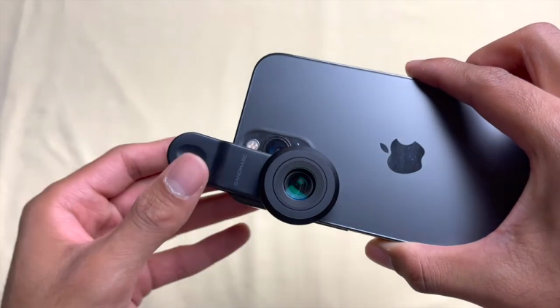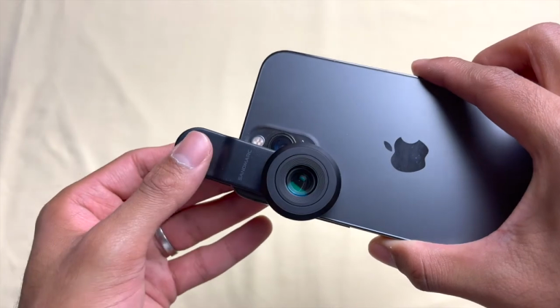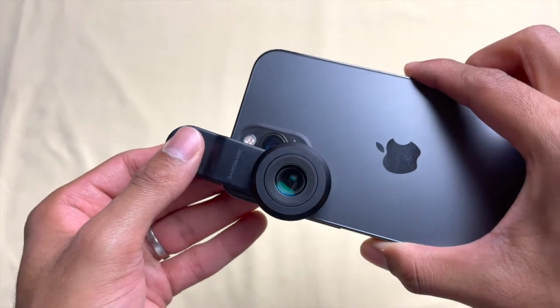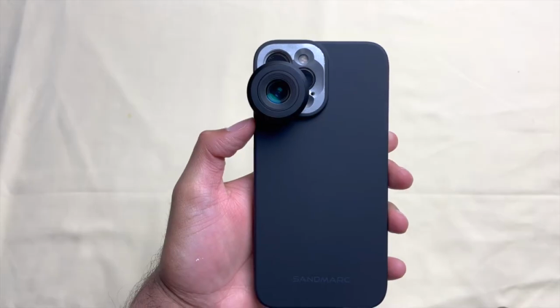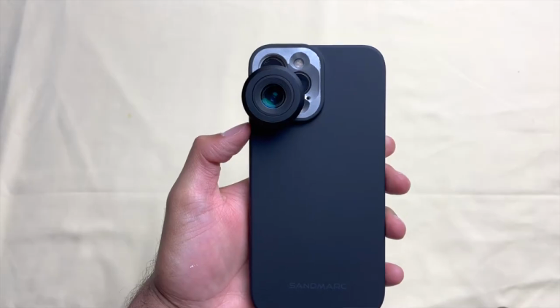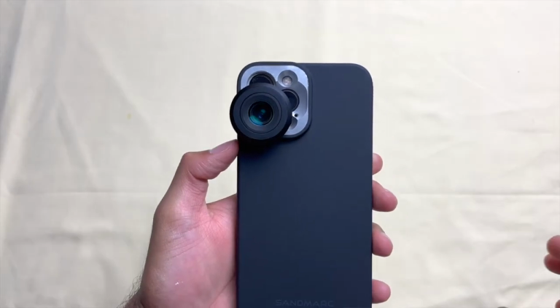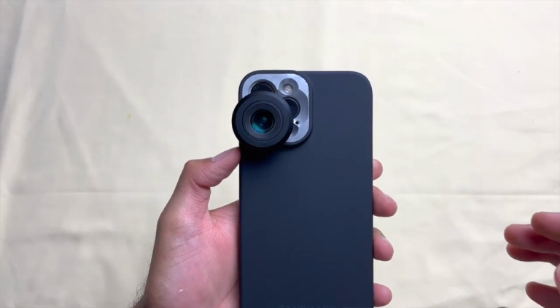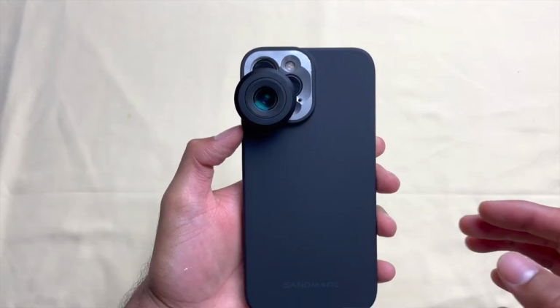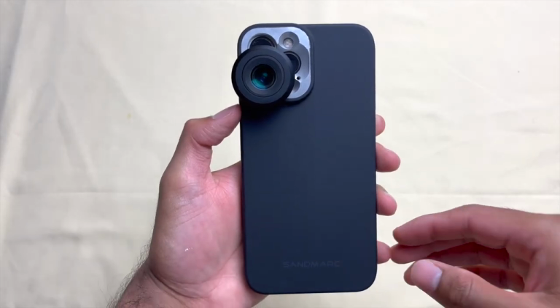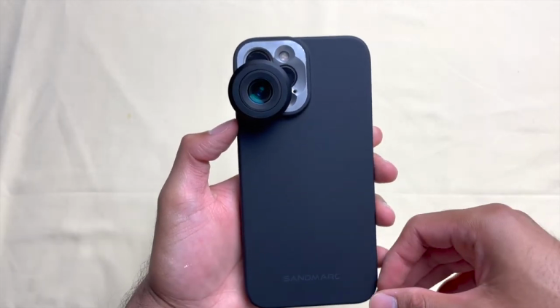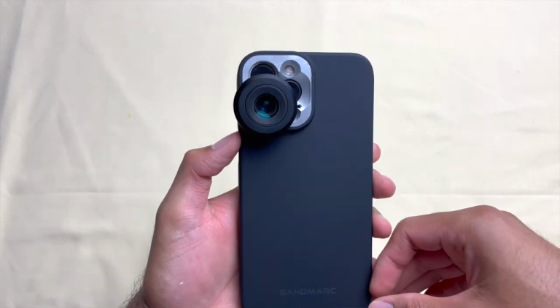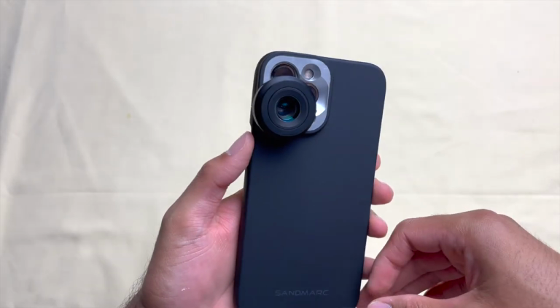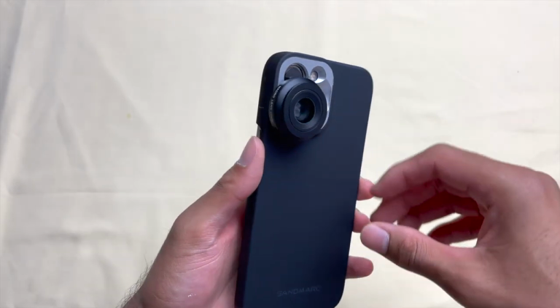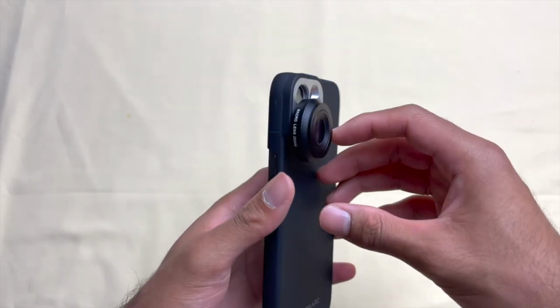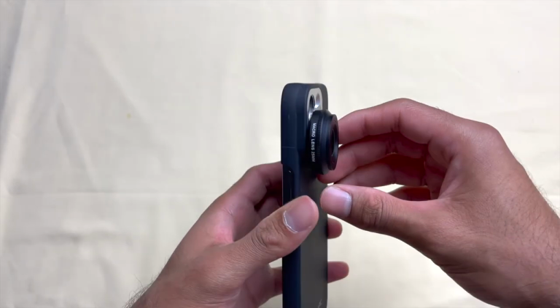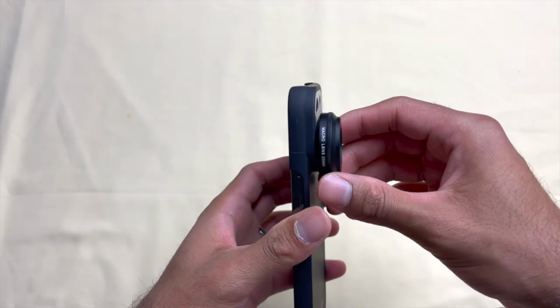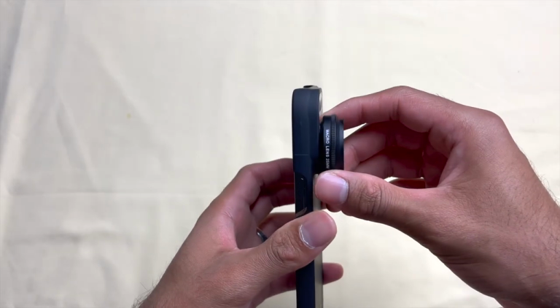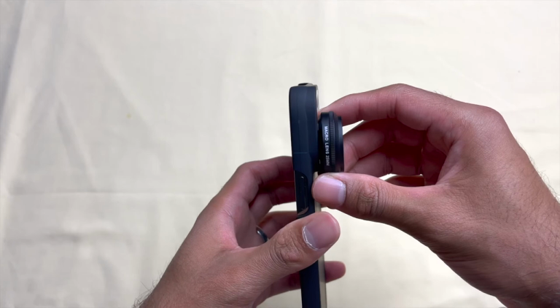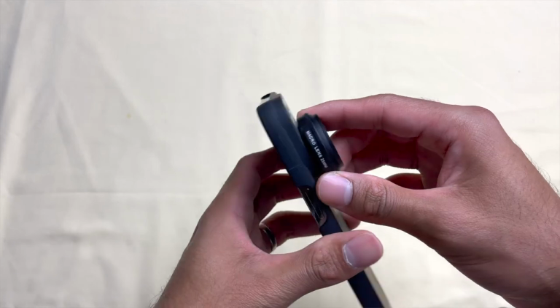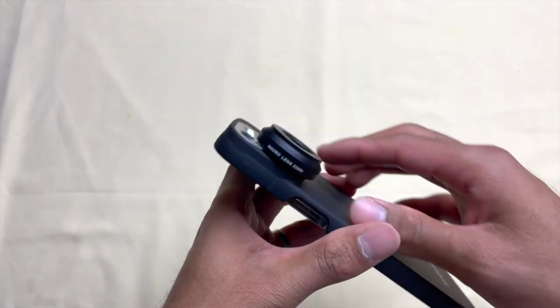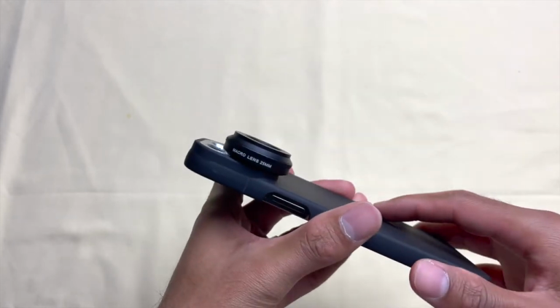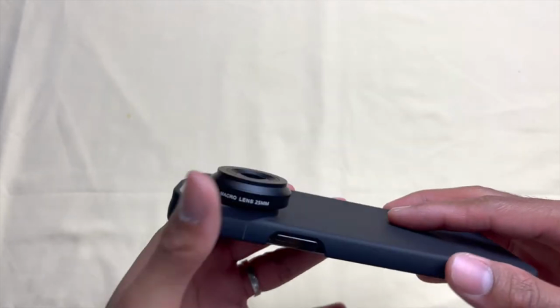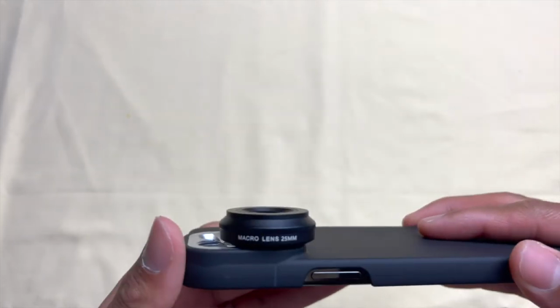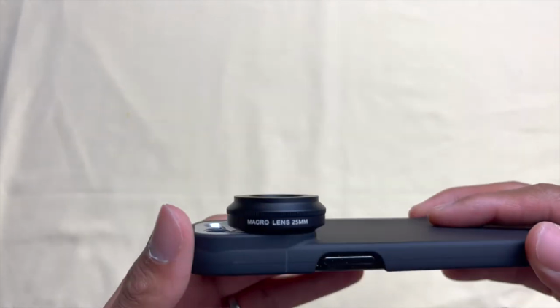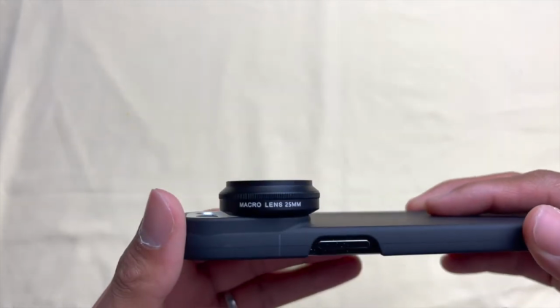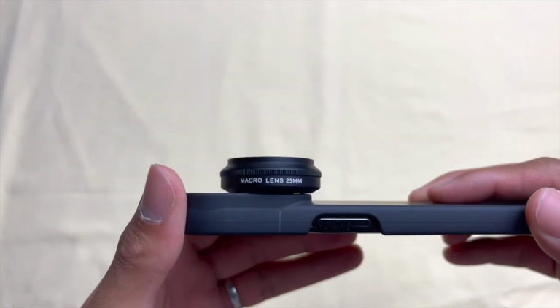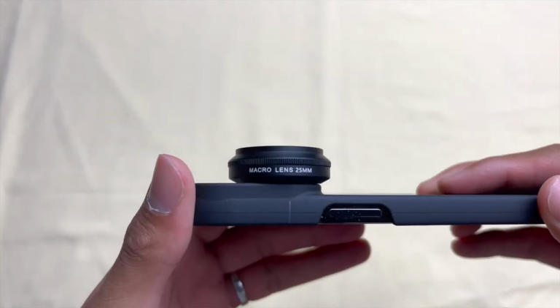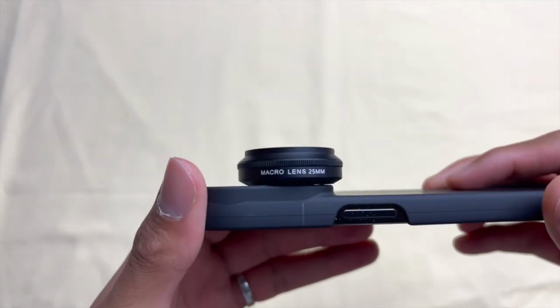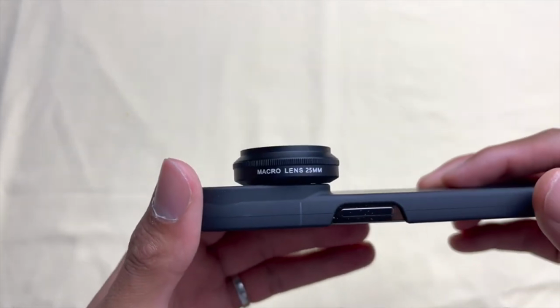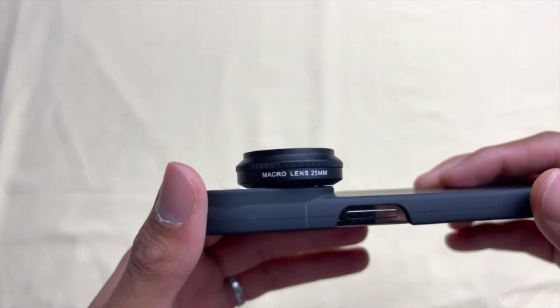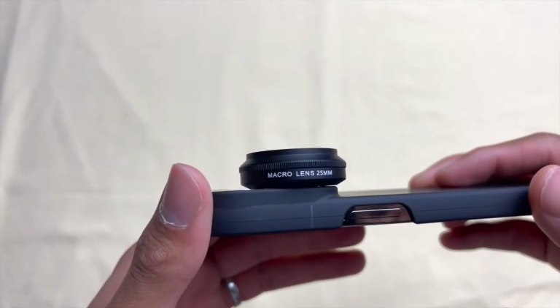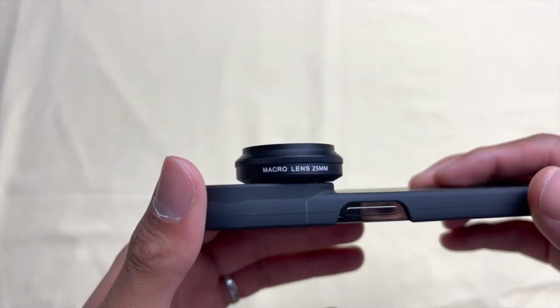The lens does come with a clip, but I recommend only using it for a few minutes. If you plan to use the macro lens for an extended period of time, use the case and attach the lens to it. The case is light, feels smooth, and you can leave it on at all times.